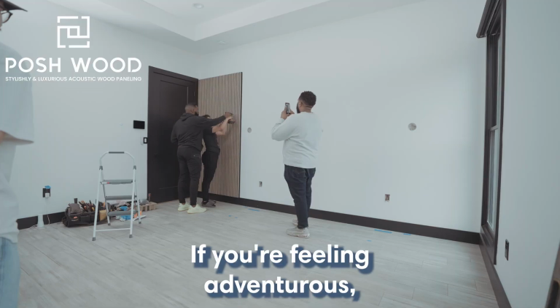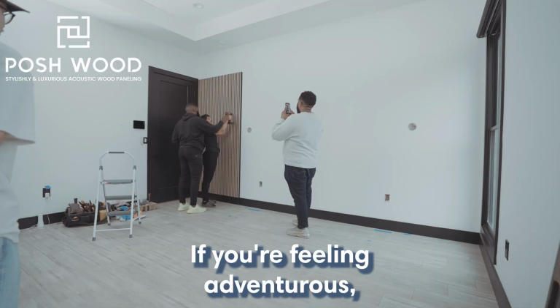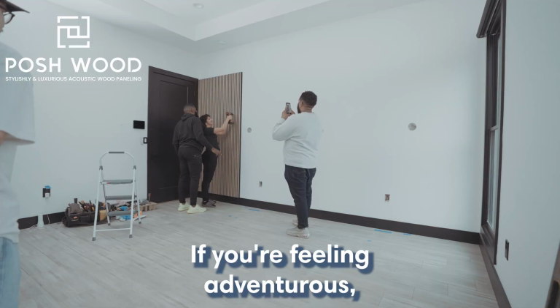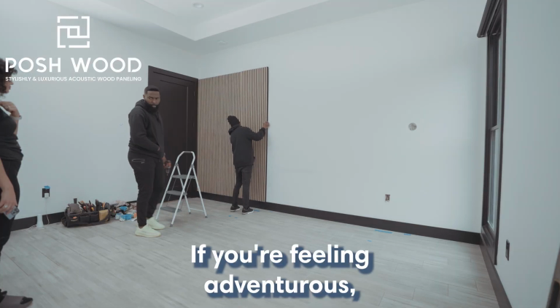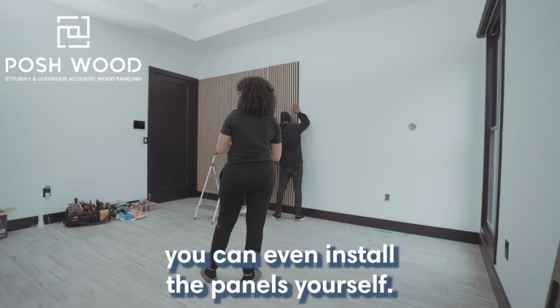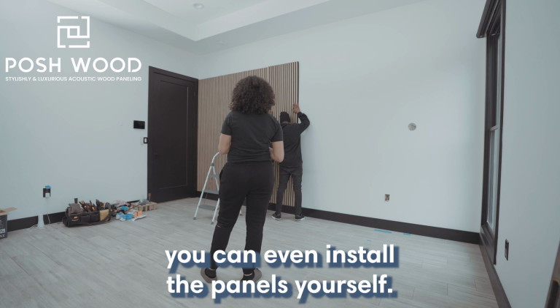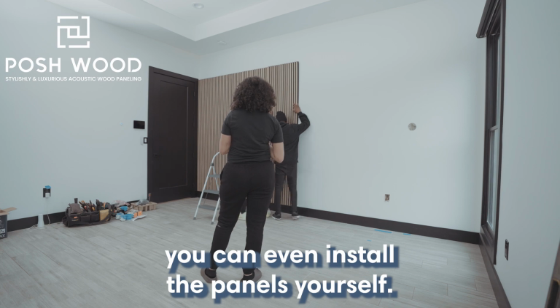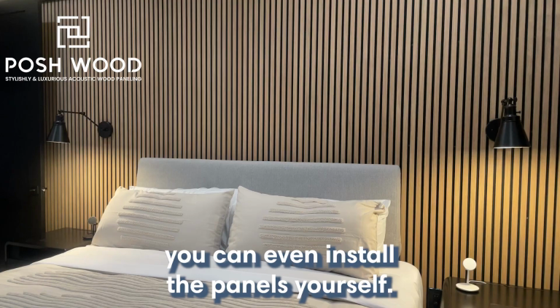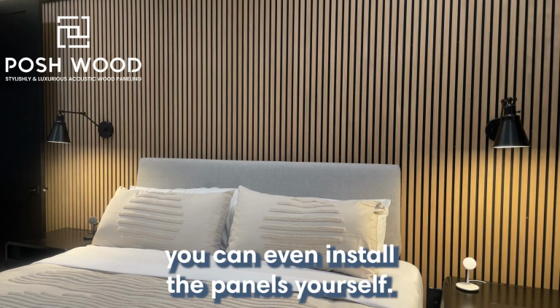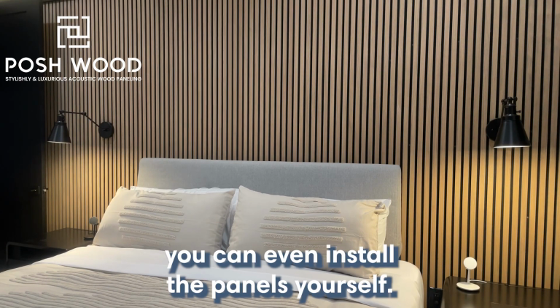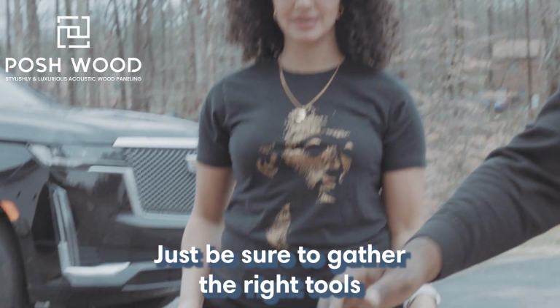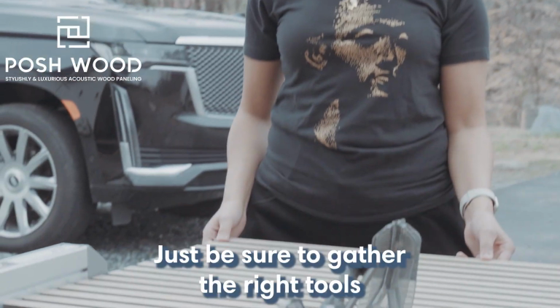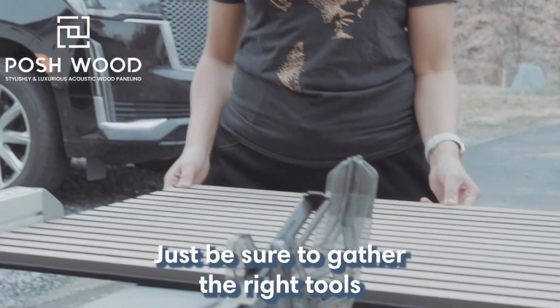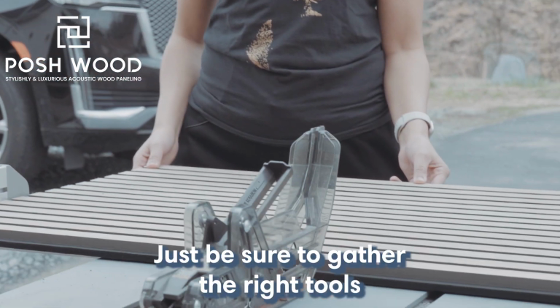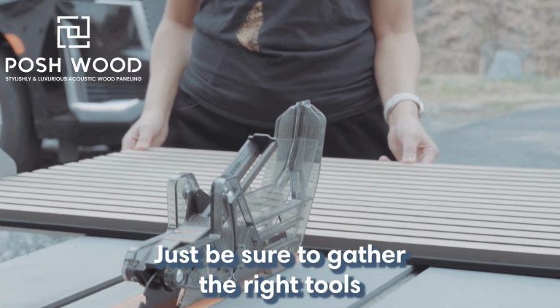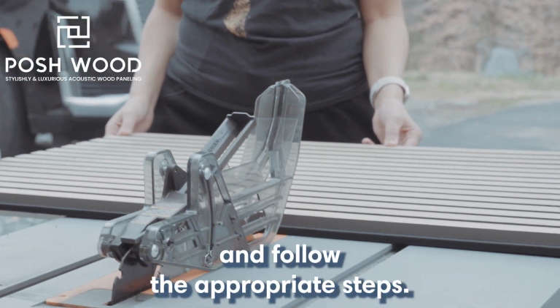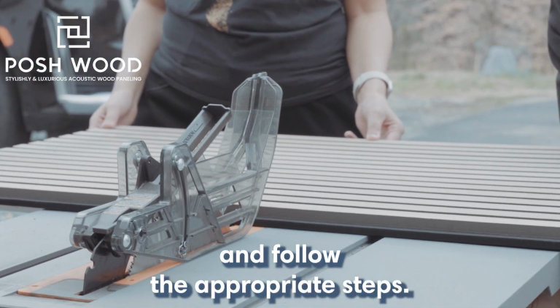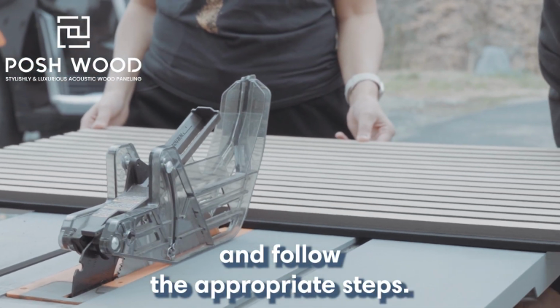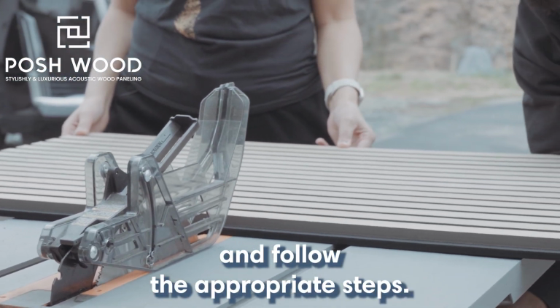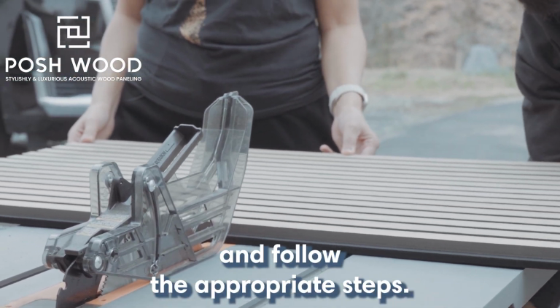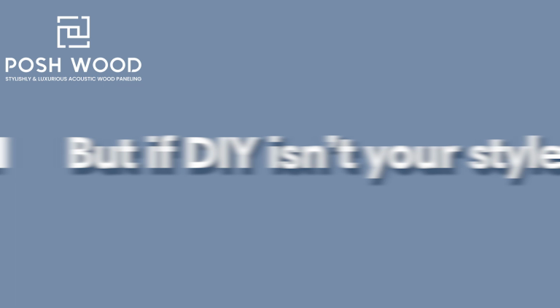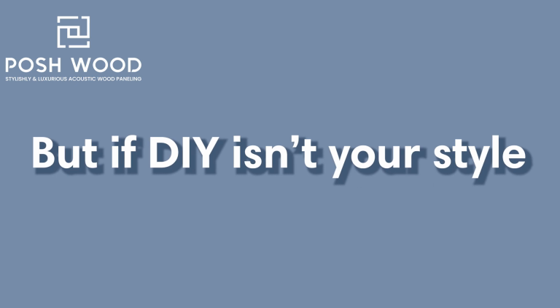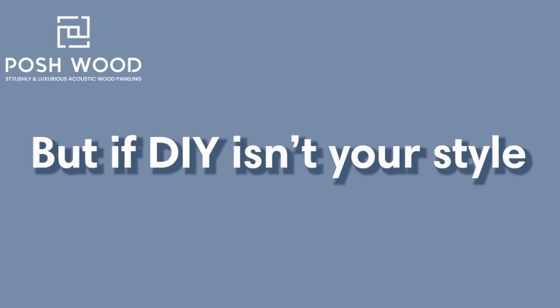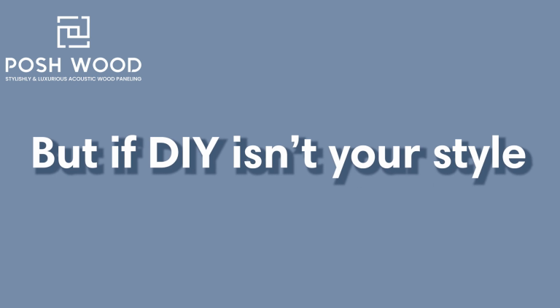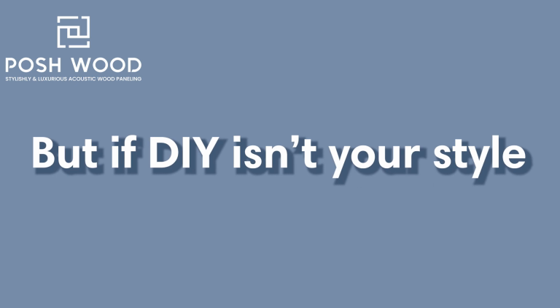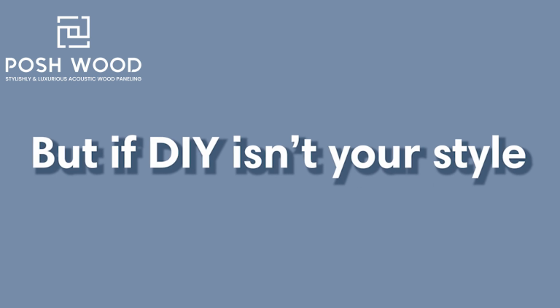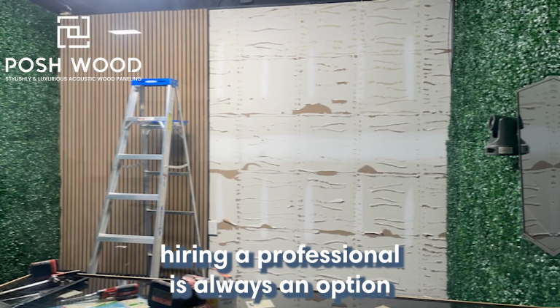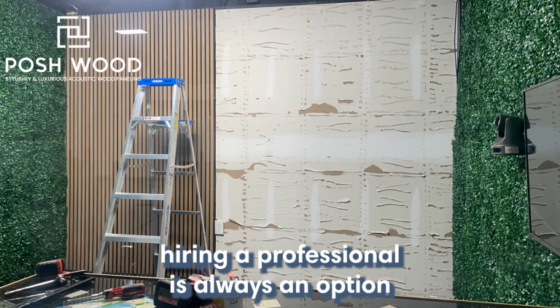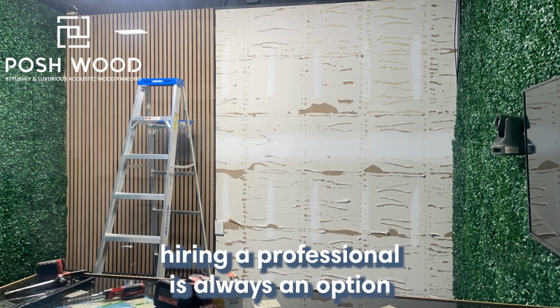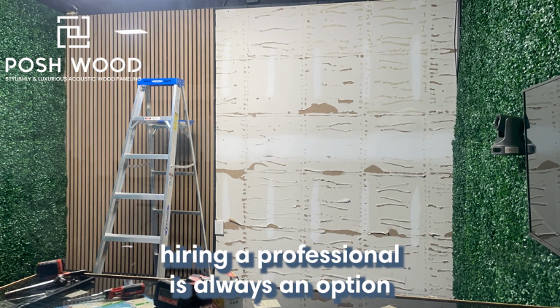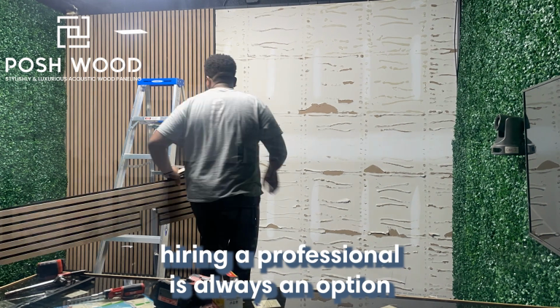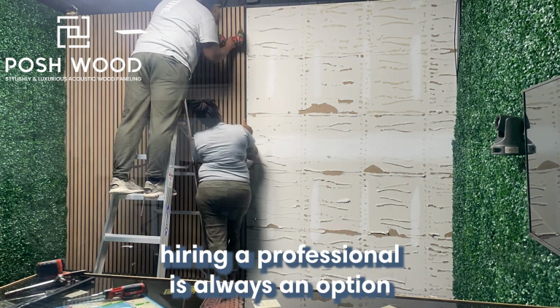If you're feeling adventurous, you can even install the panels yourself — just be sure to gather the right tools and follow the appropriate steps. But if DIY isn't your style, hiring a professional is always an option.